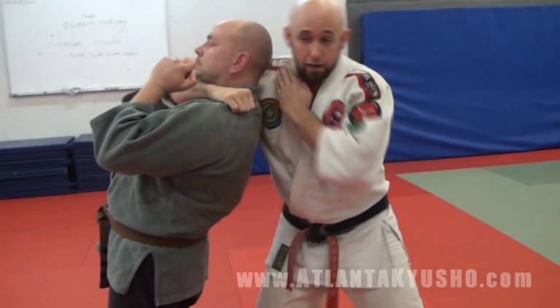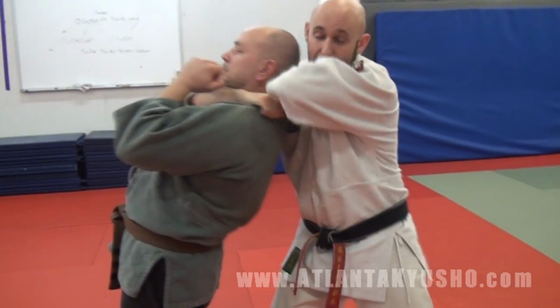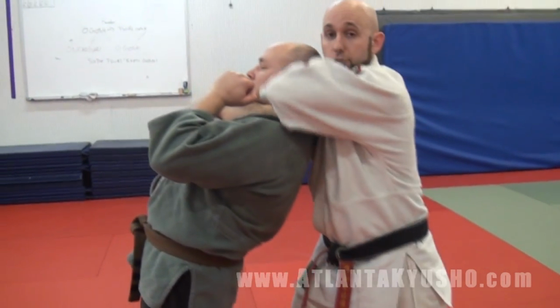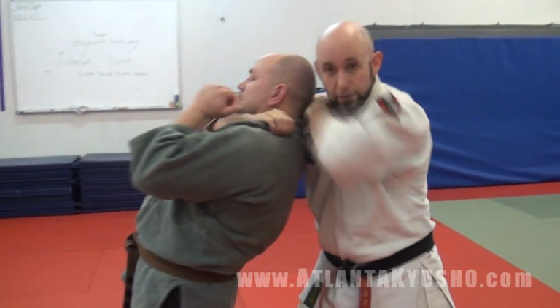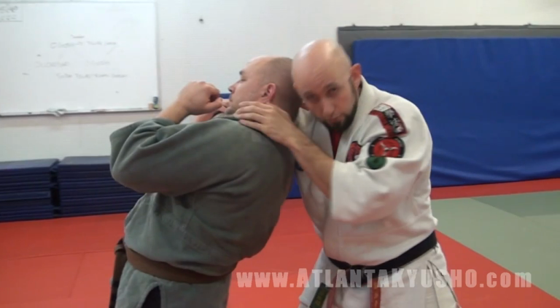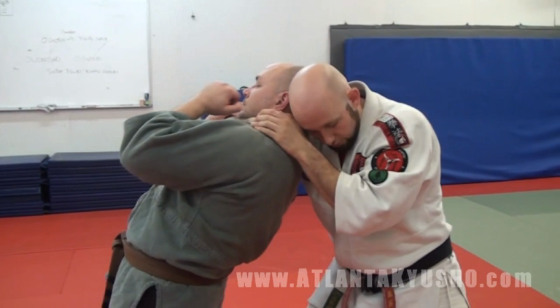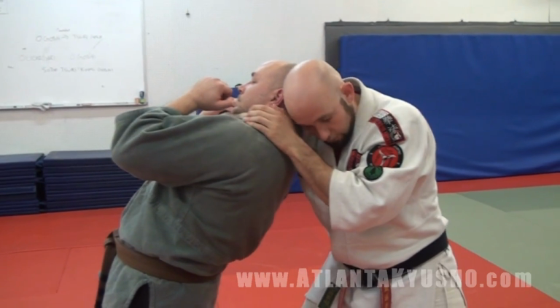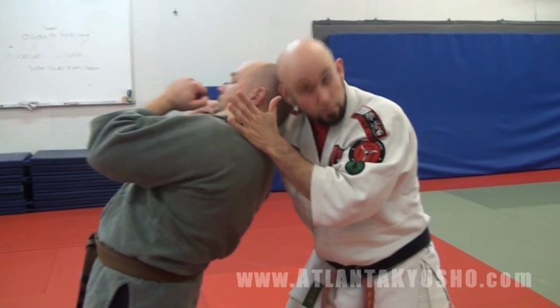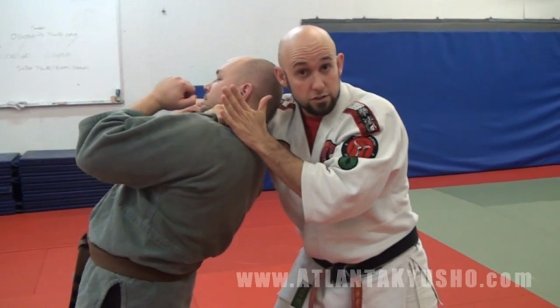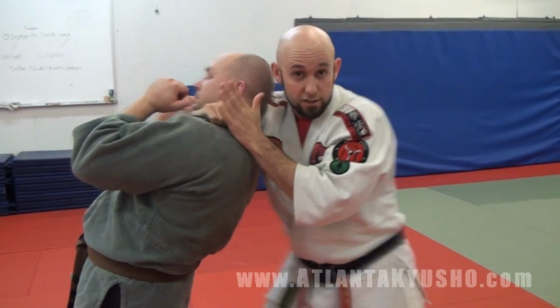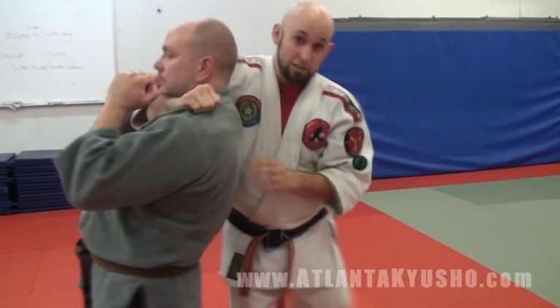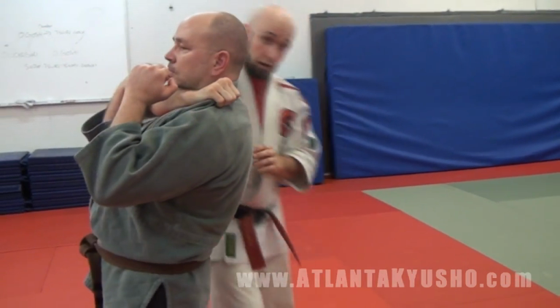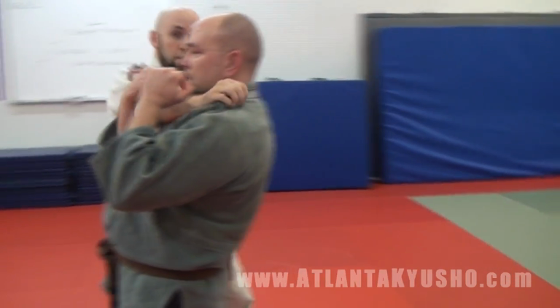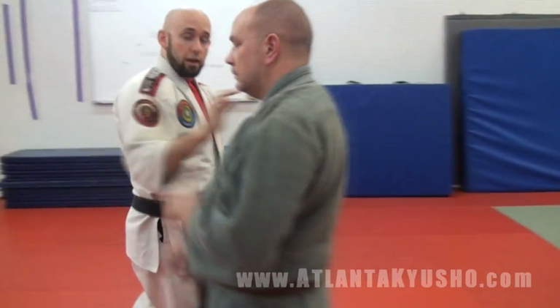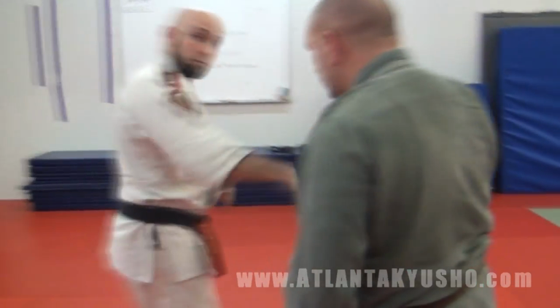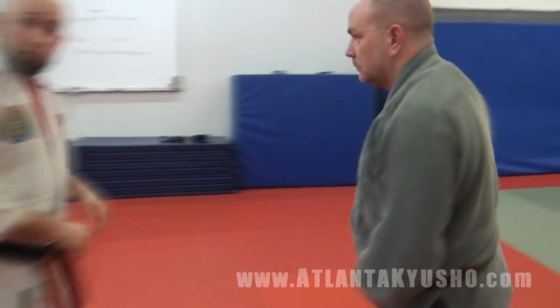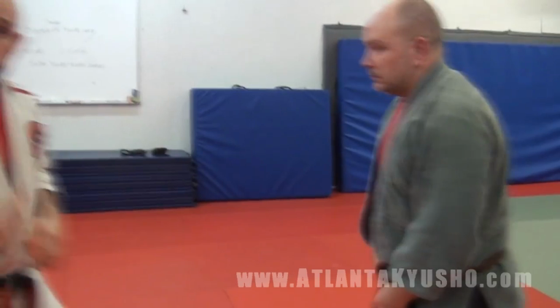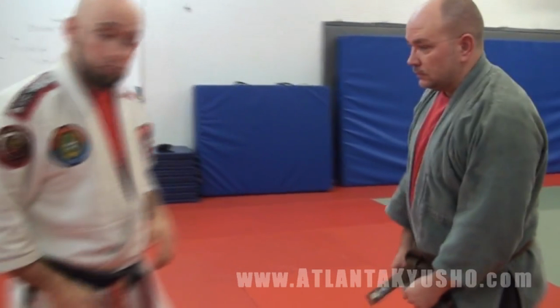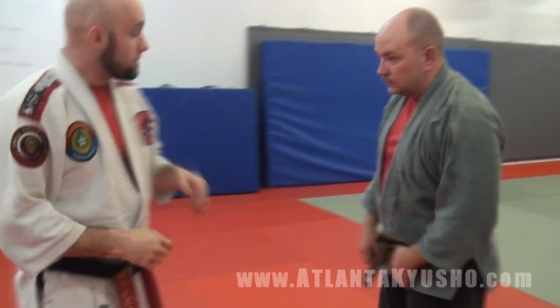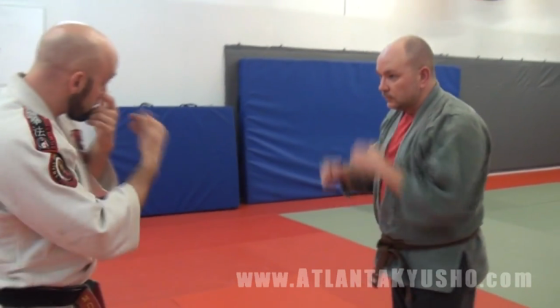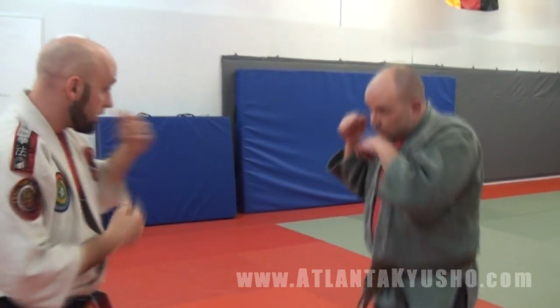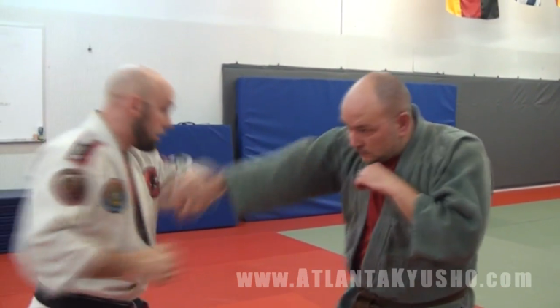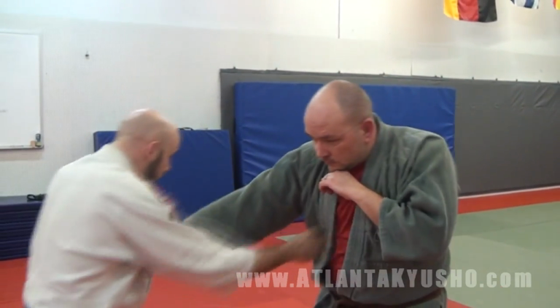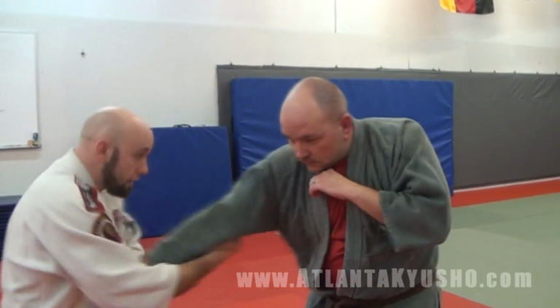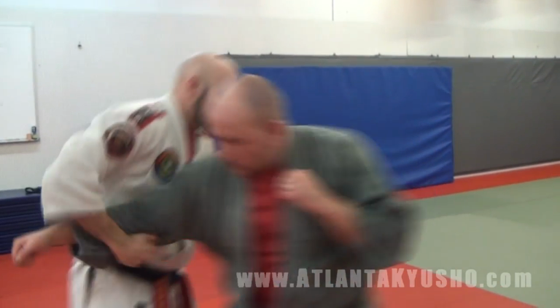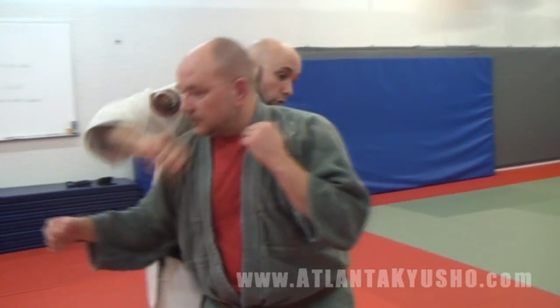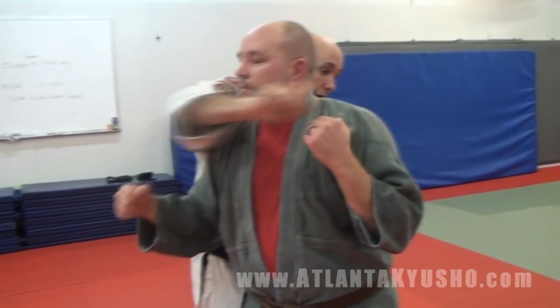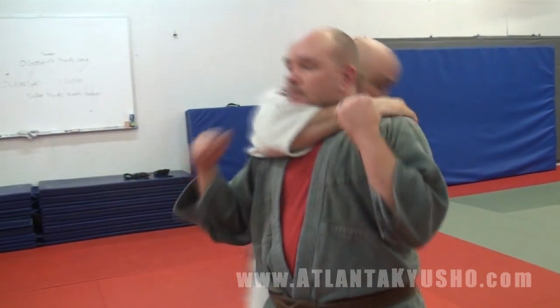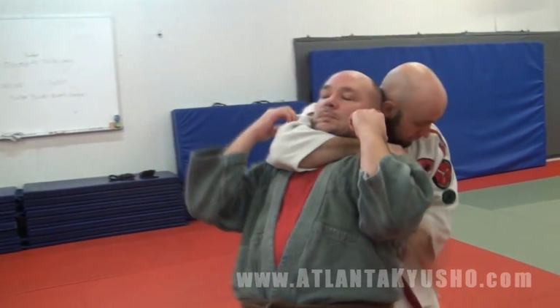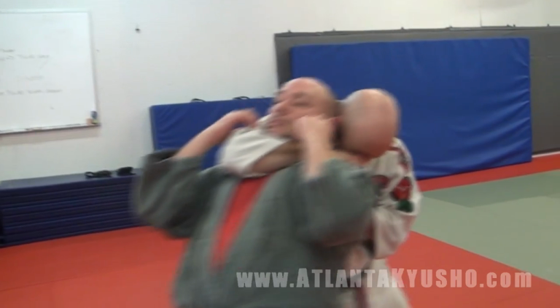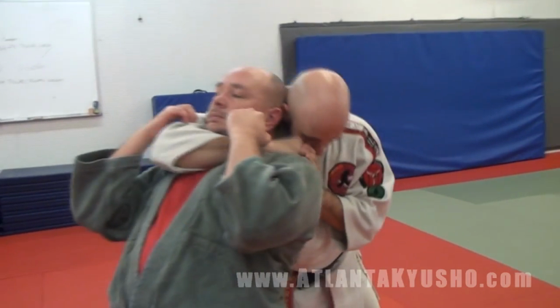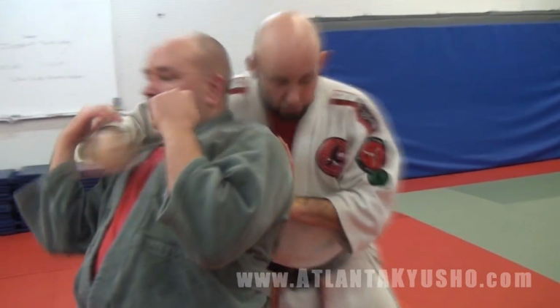I could slide in for a rear naked, or I could just do a single collar. For now, we're just going to stick to a single collar. I'm going to do that a little bit faster and we'll counter it back and forth. Parry, hit, pull, back fist, hip, in for the choke.